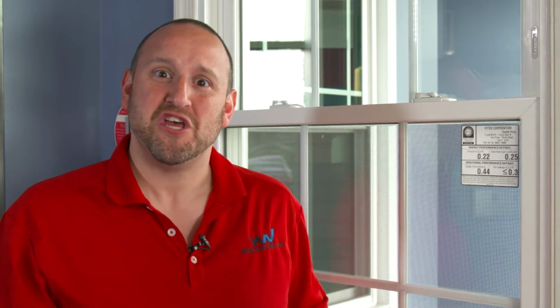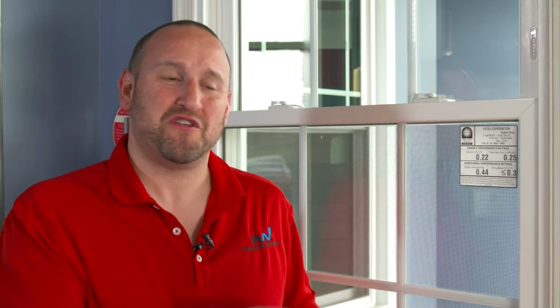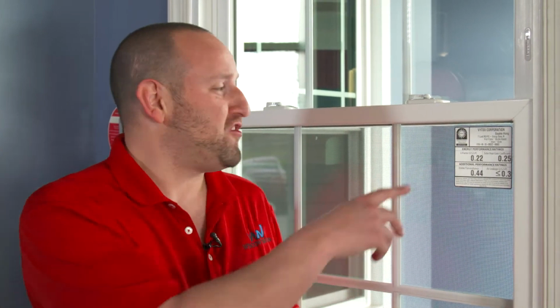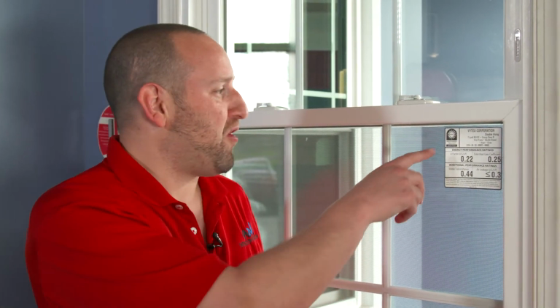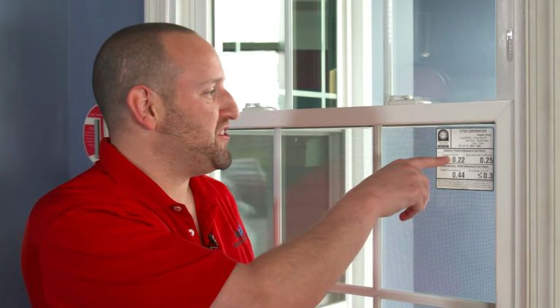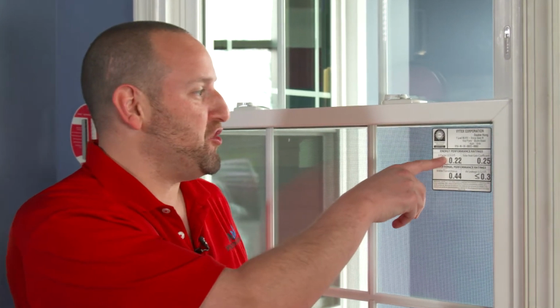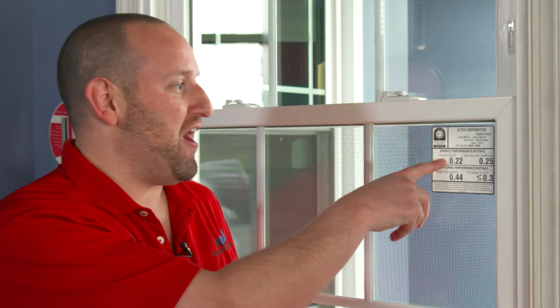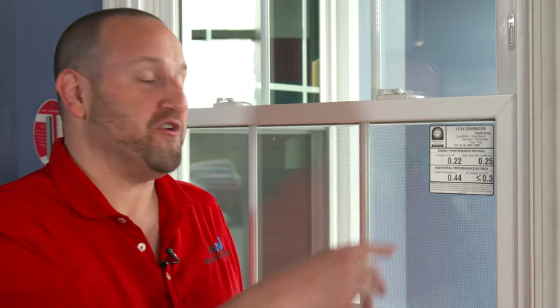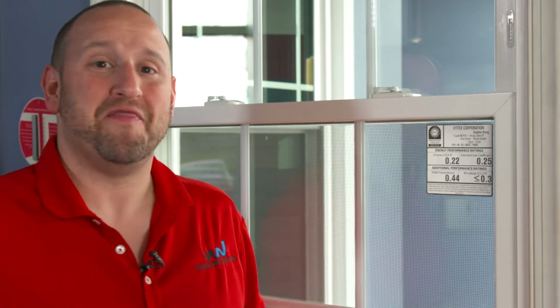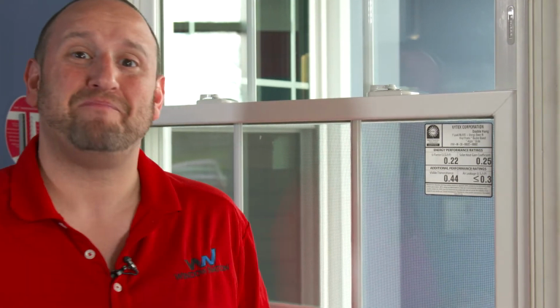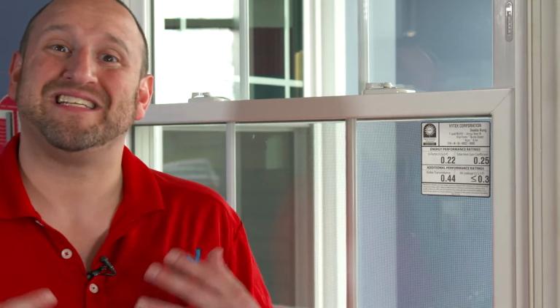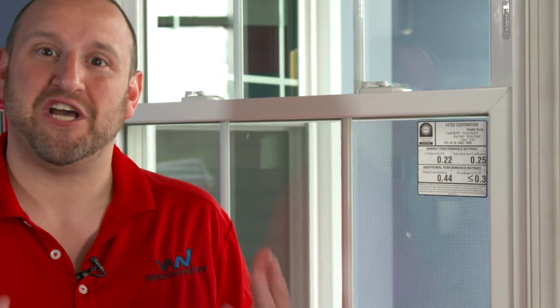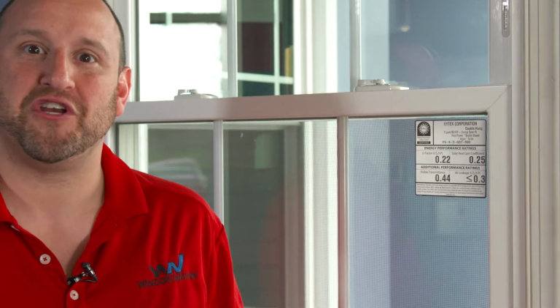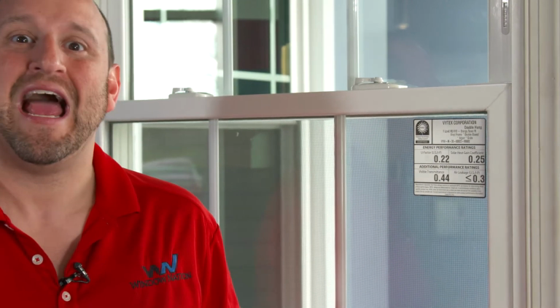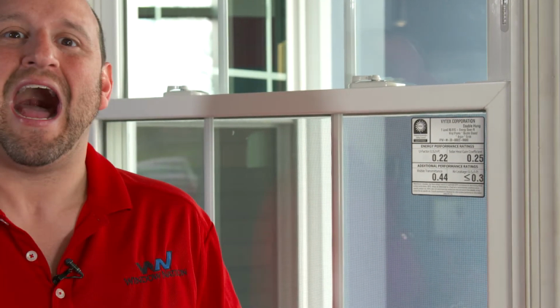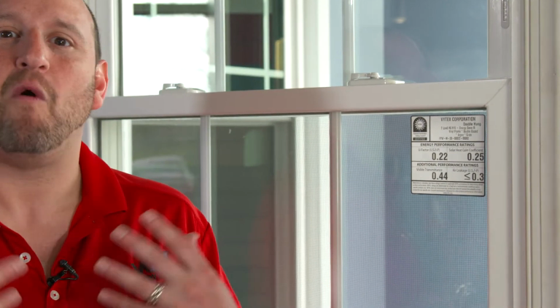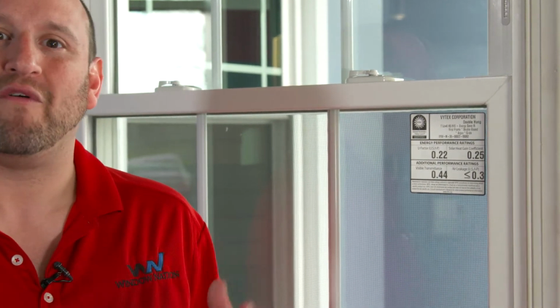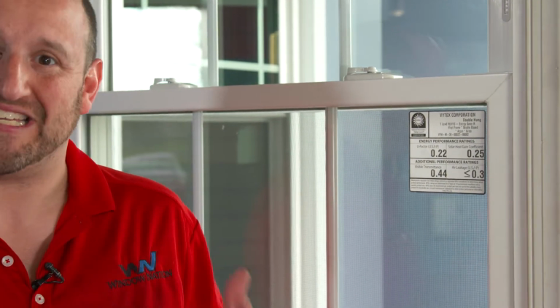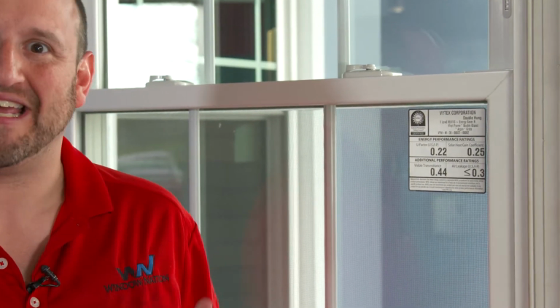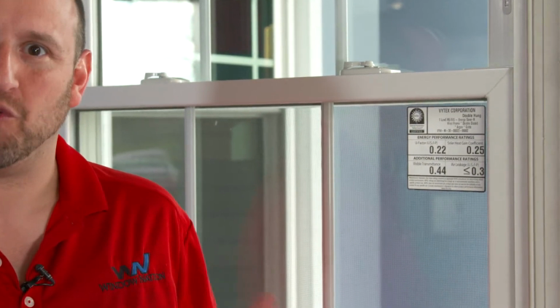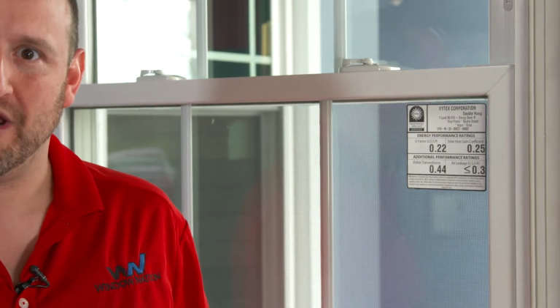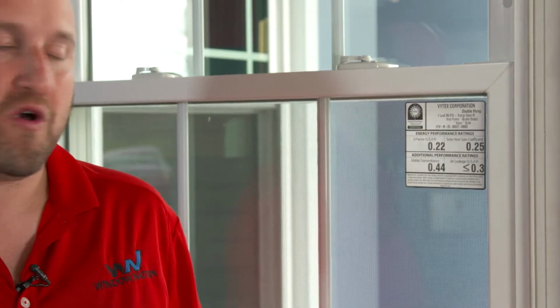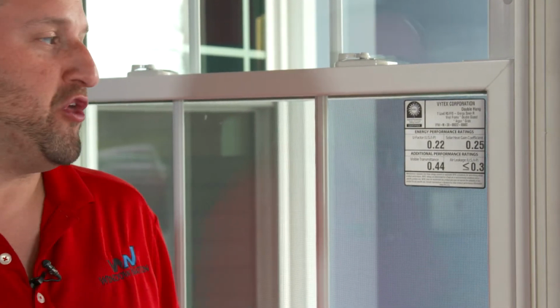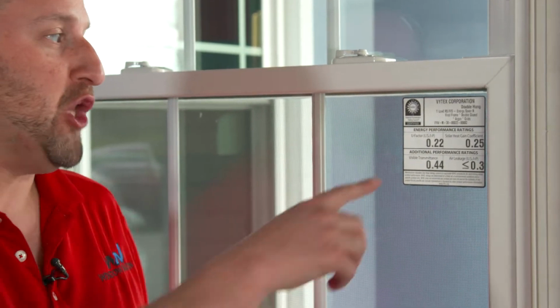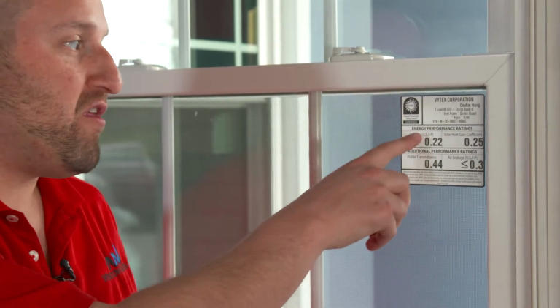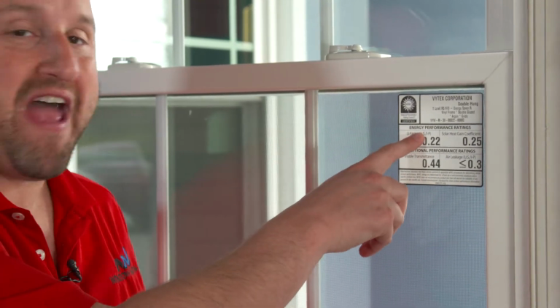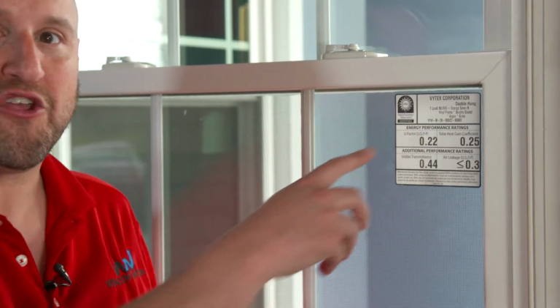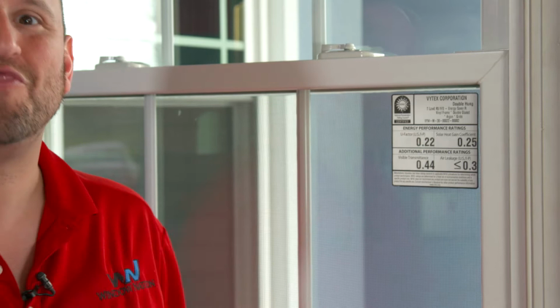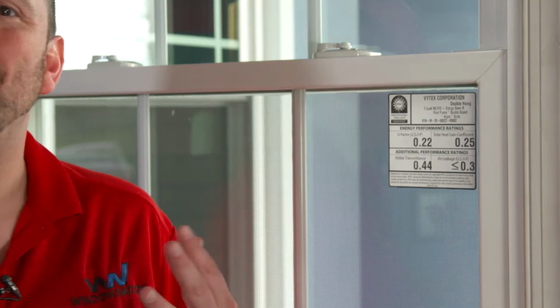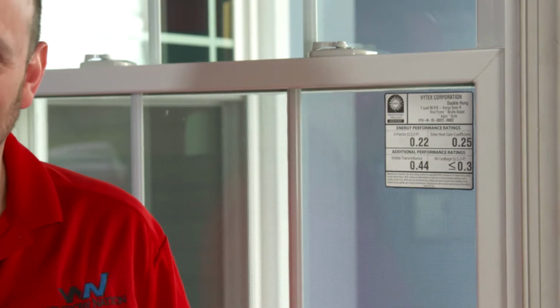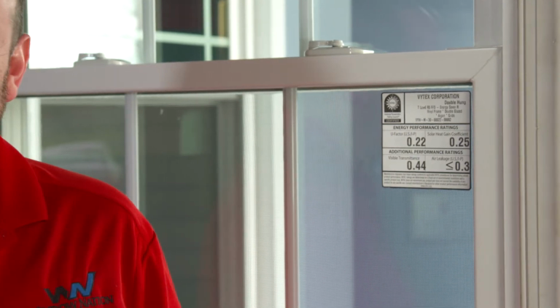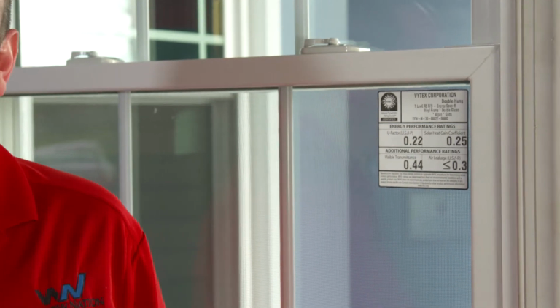The first part is the U-value. That basically tells you how well it insulates the window. The lower the value, the better the insulation.